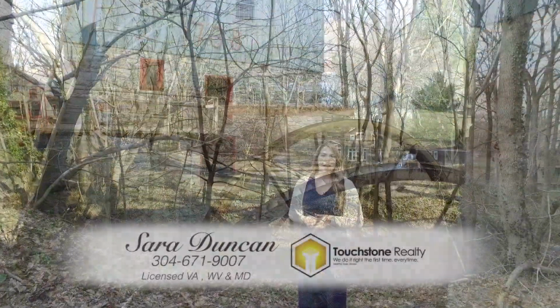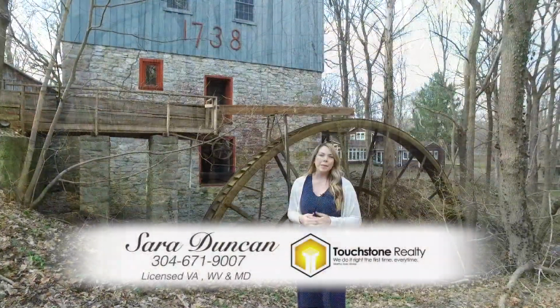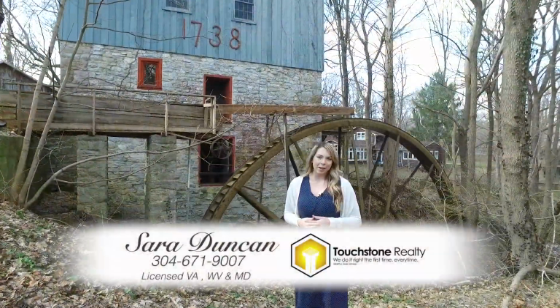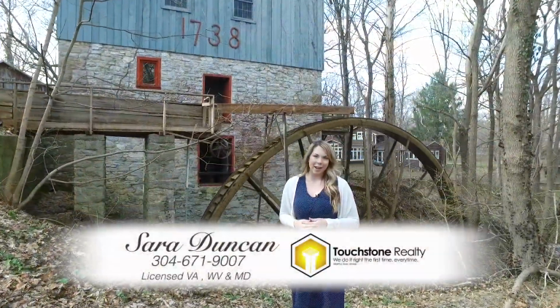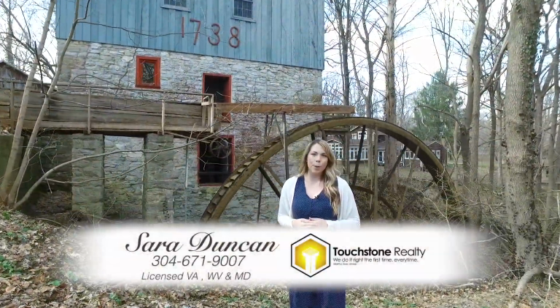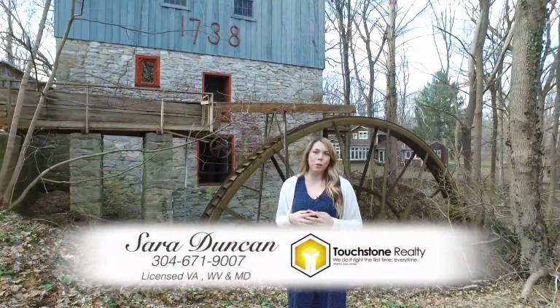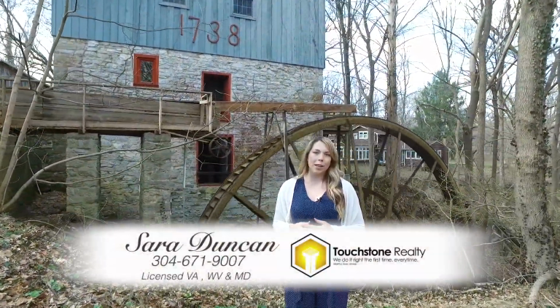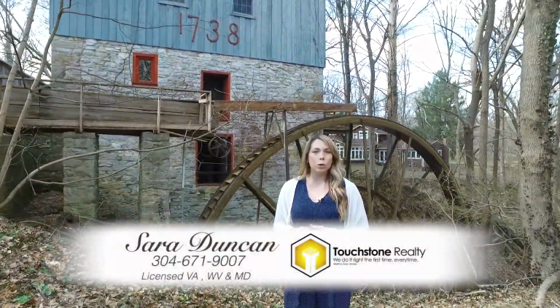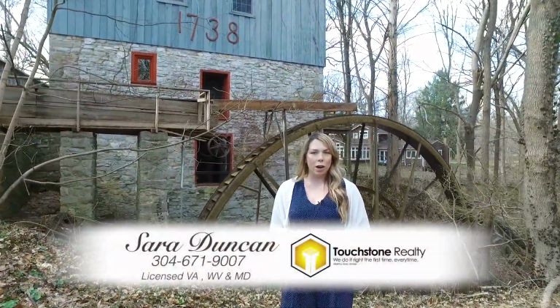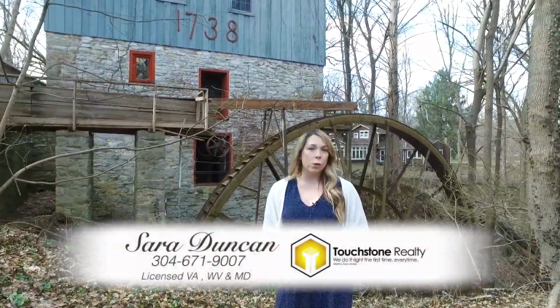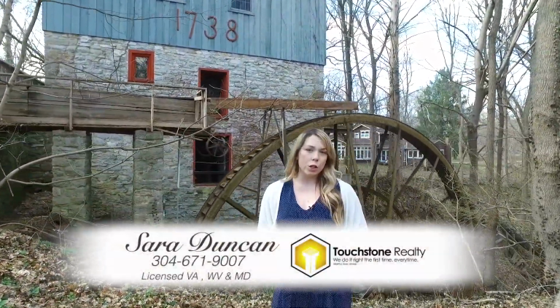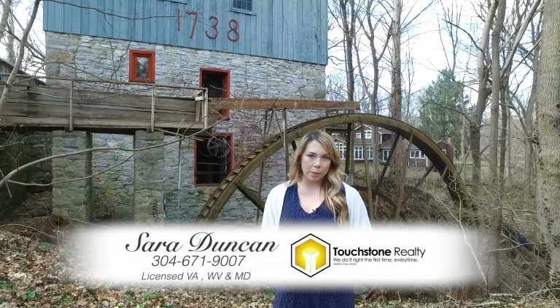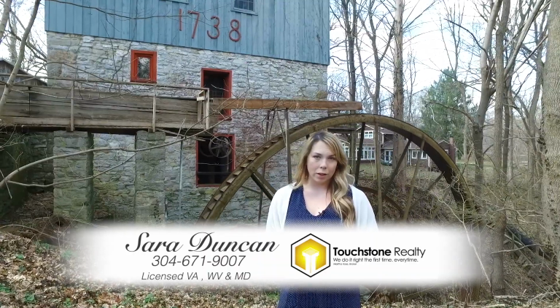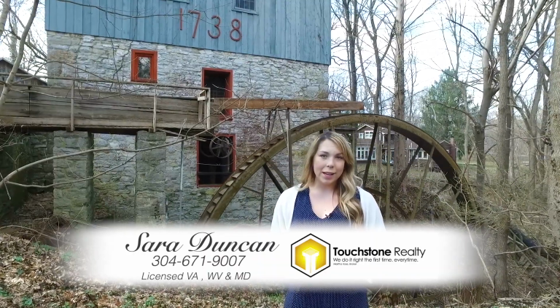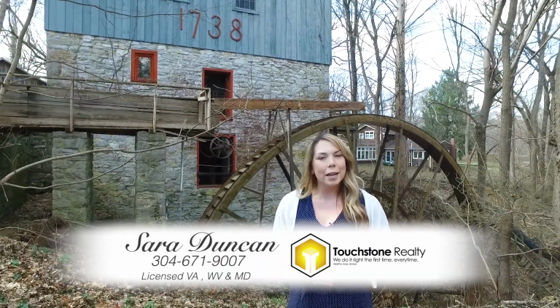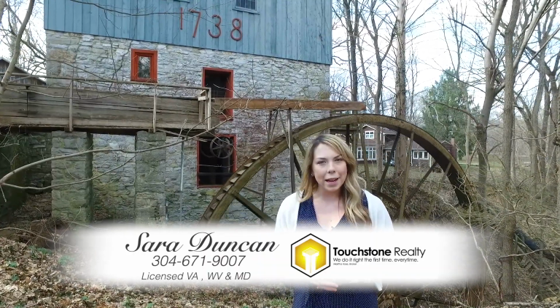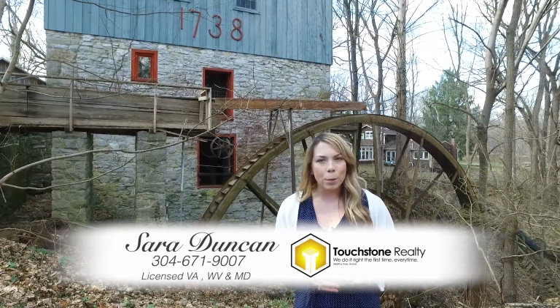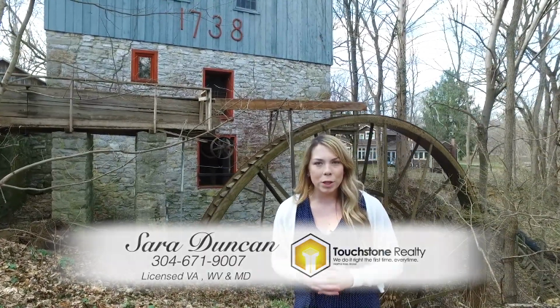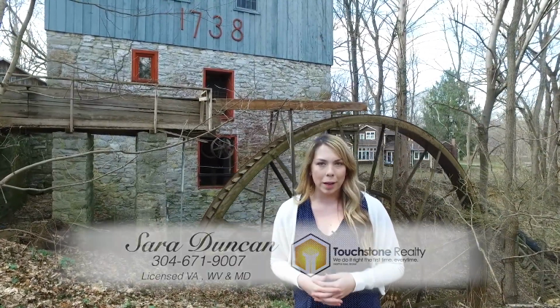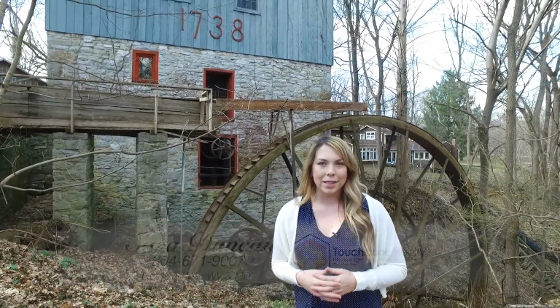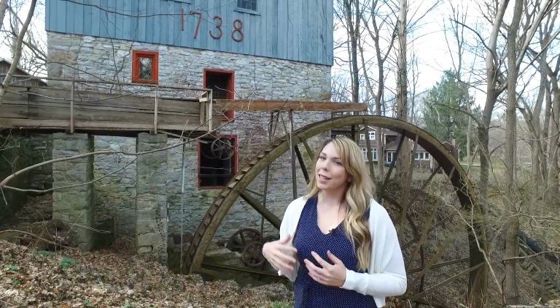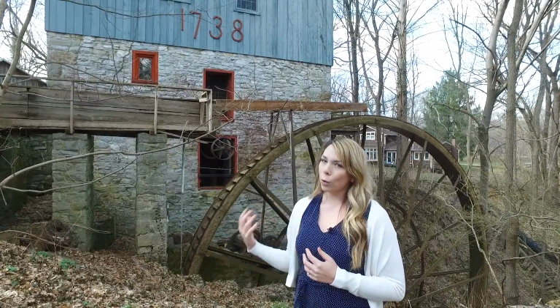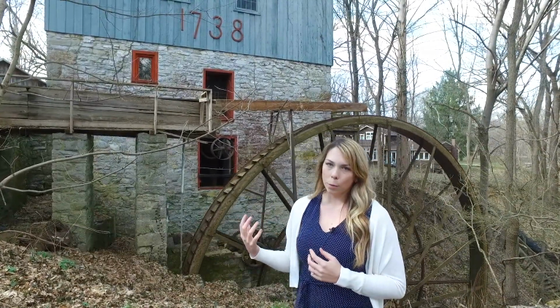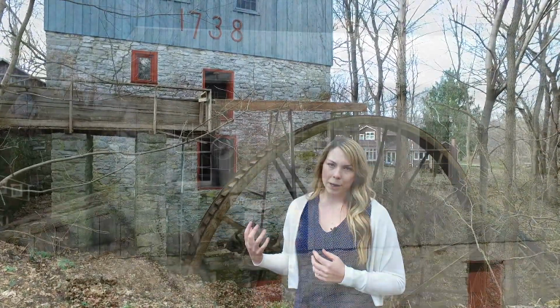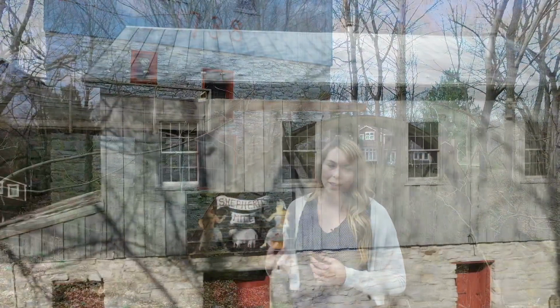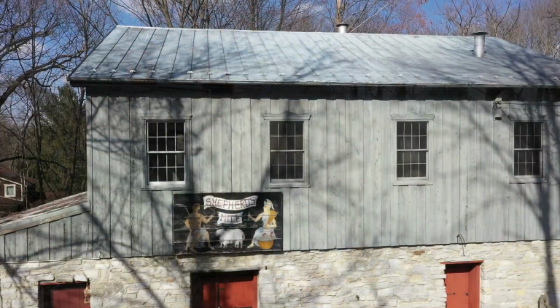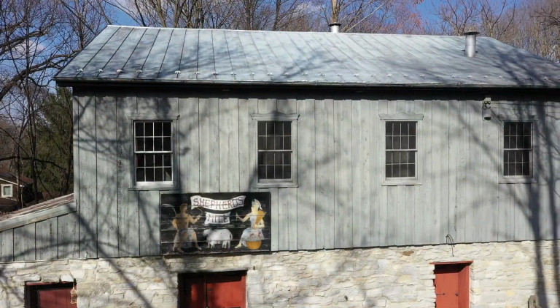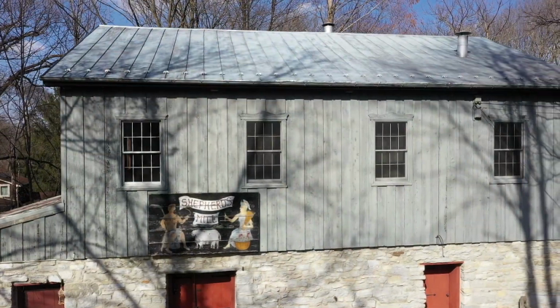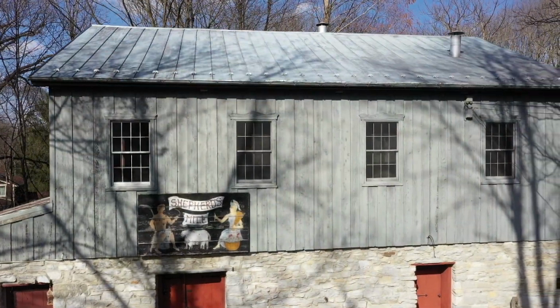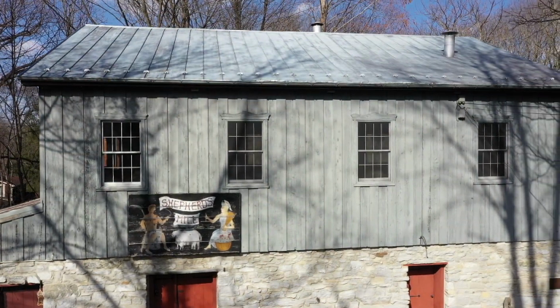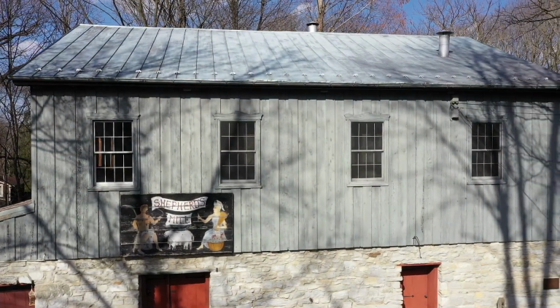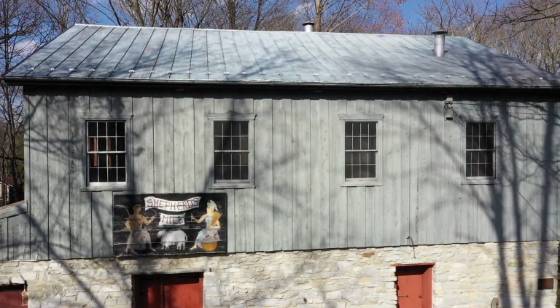I'm Sarah Duncan. I hope that you've enjoyed this little tour of historic Shepherd's Mill. Contact me today for a private showing to see this incredible property. And as always, I look forward to bringing you home.